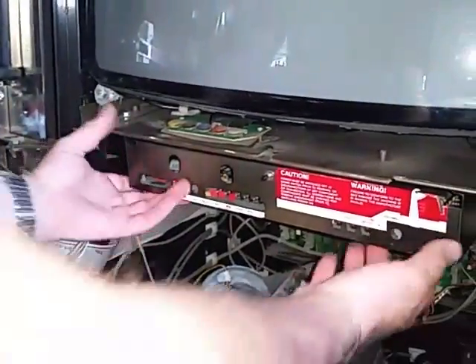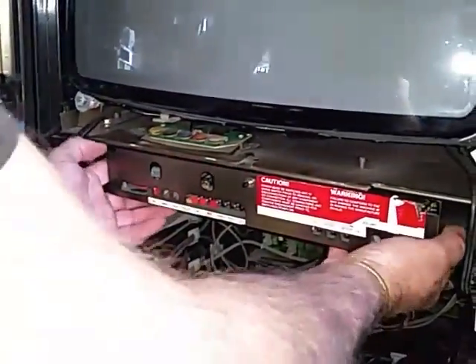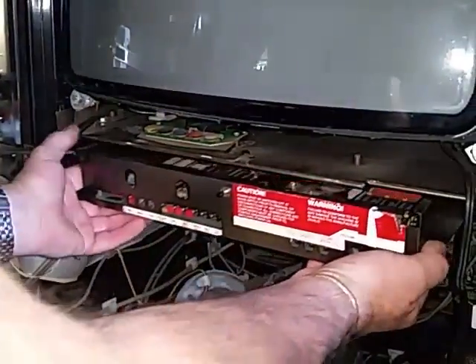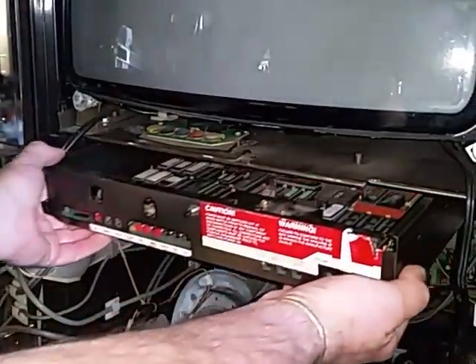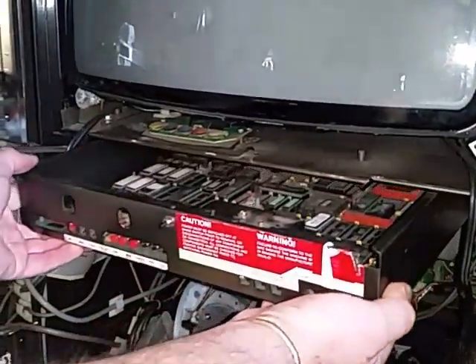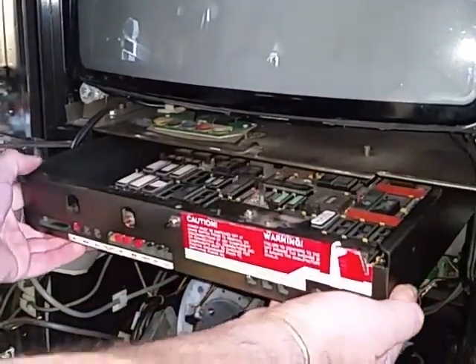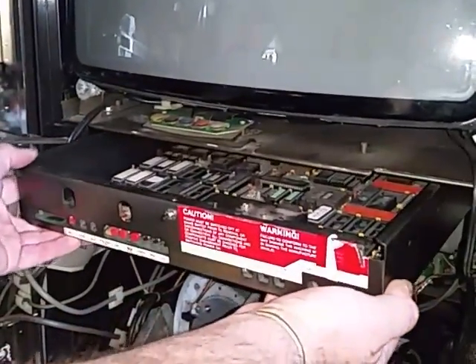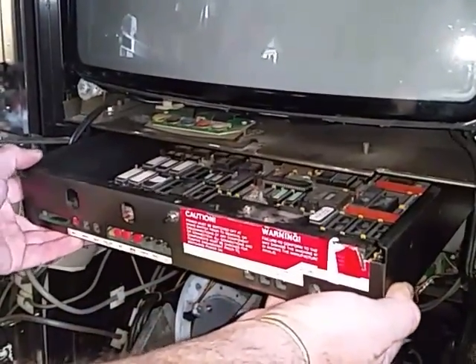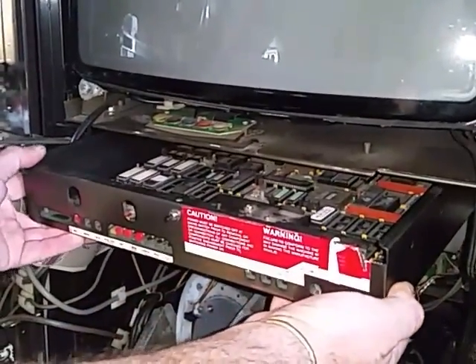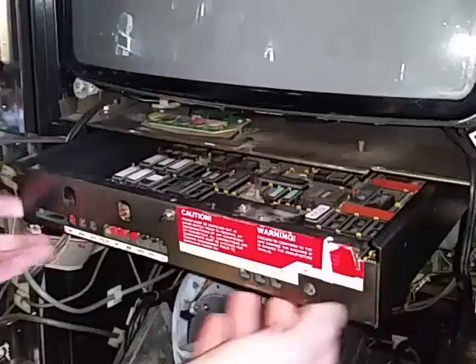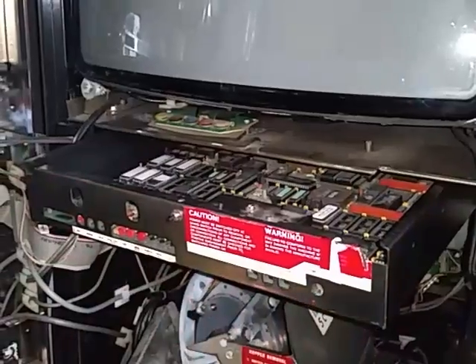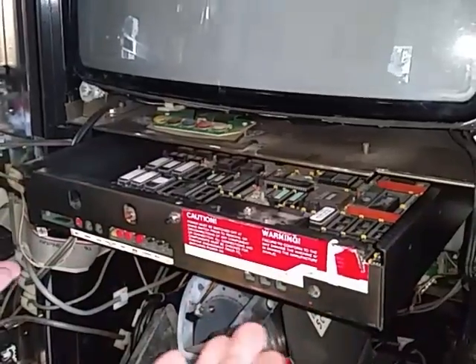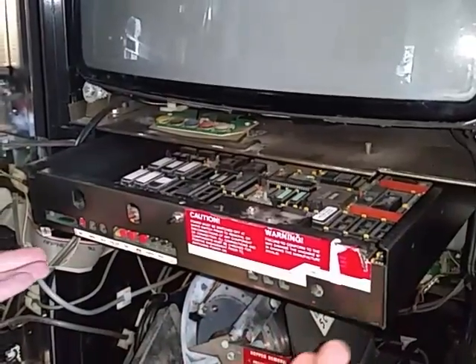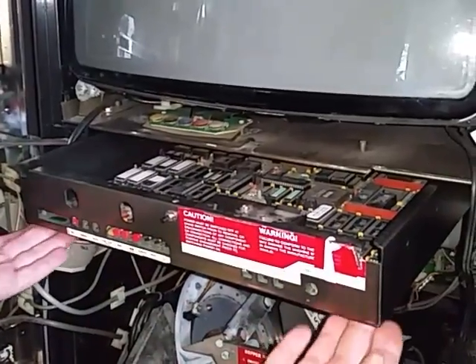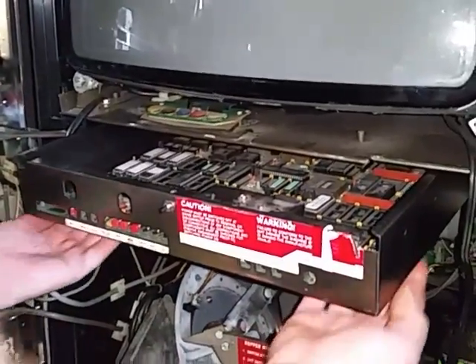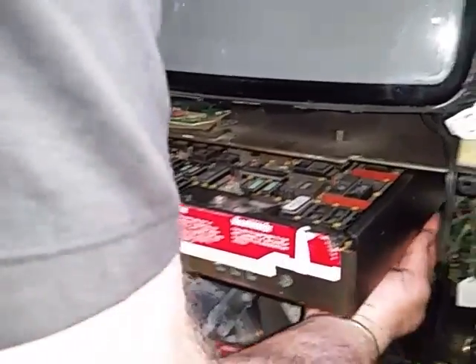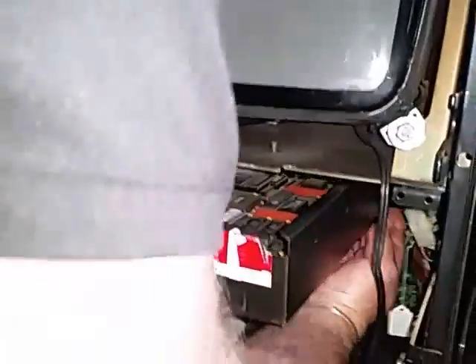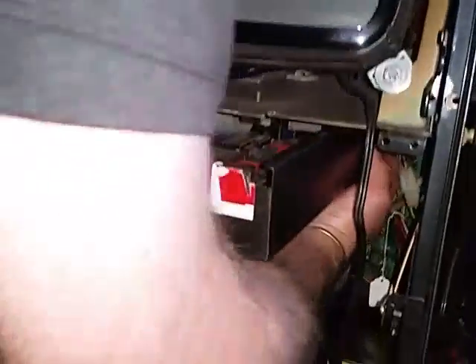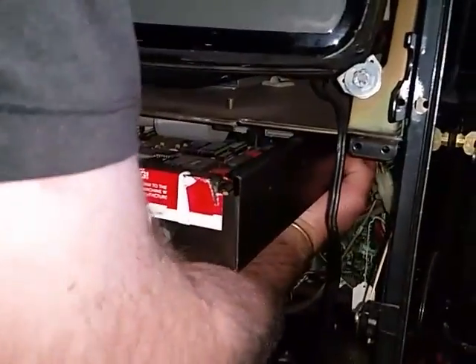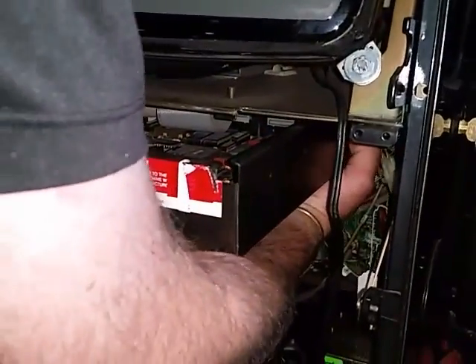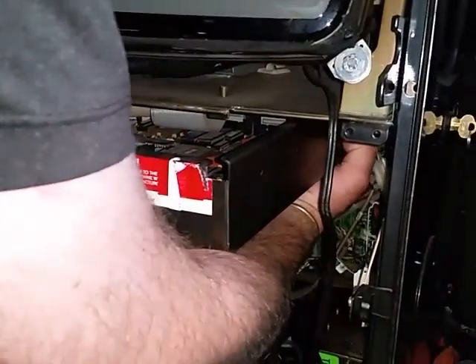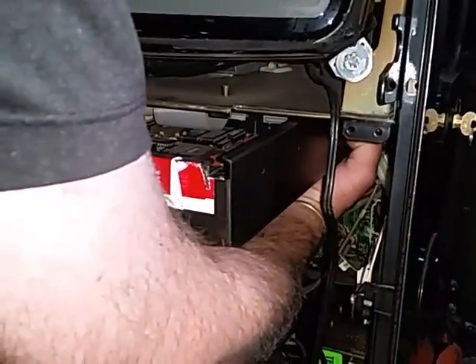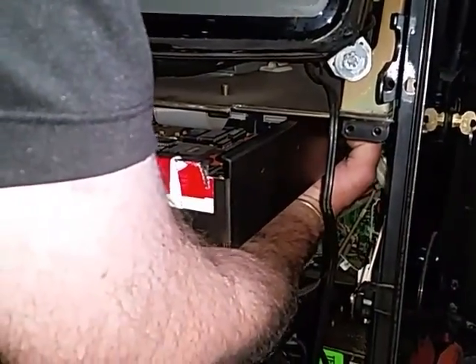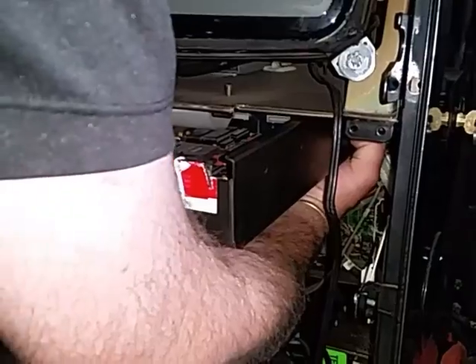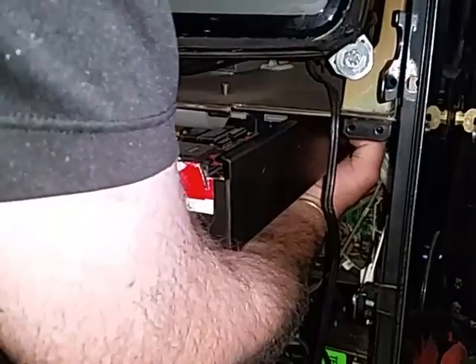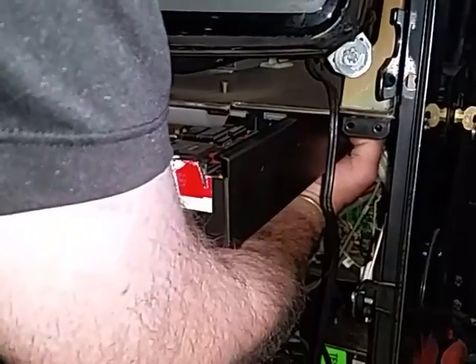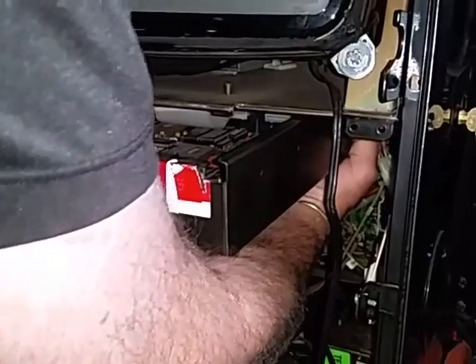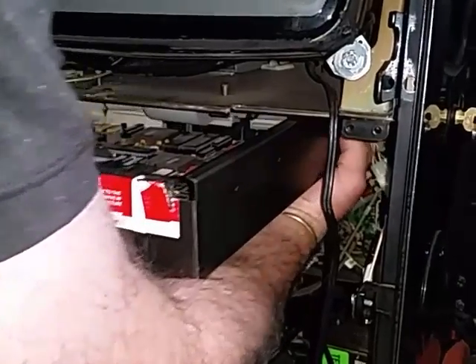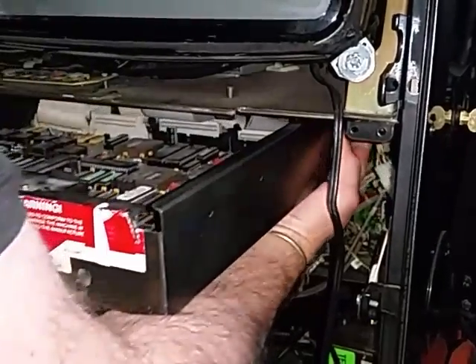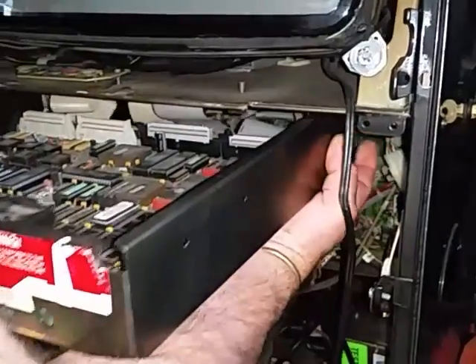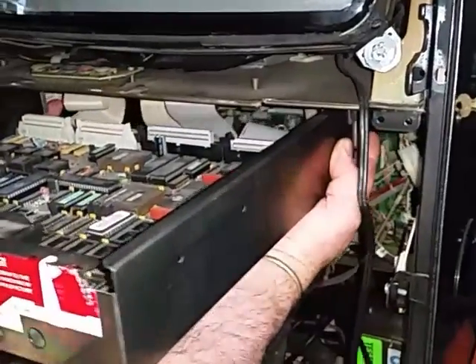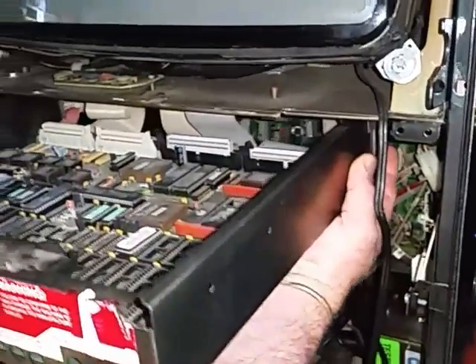Then you can slide the drawer out. It'll only go so far until it hits some stops. At the very back, all the way back, you'll feel two little levers. You can lift them up and then you can continue sliding the drawer farther.